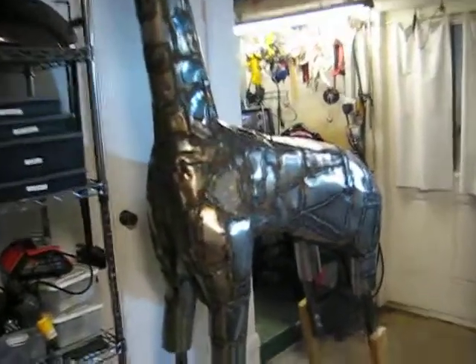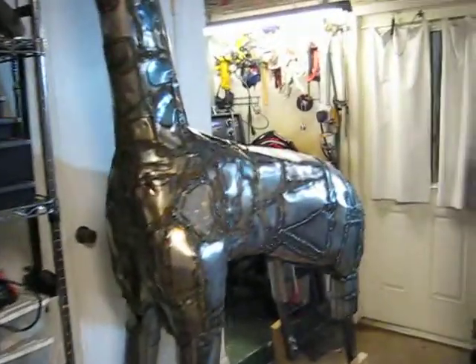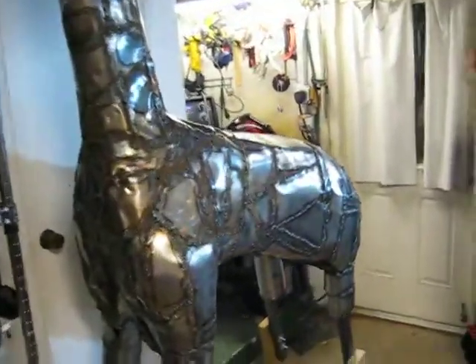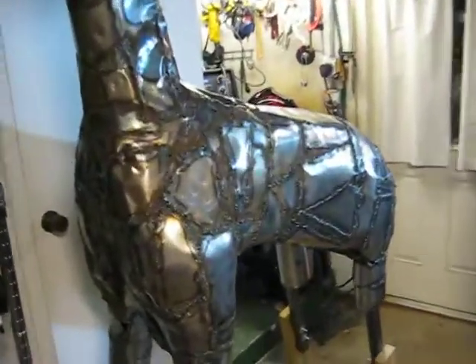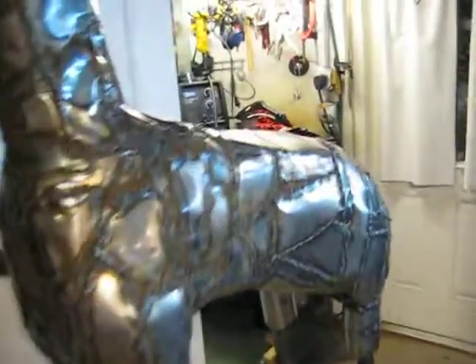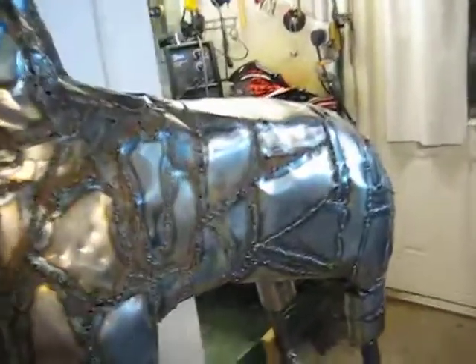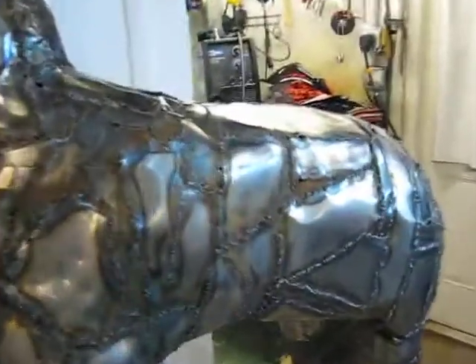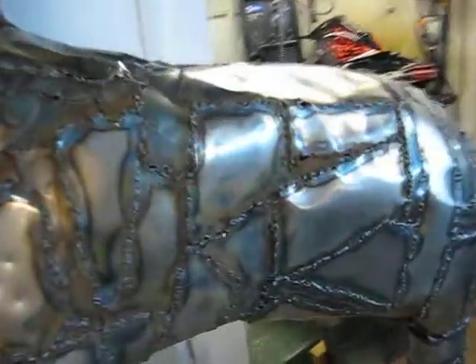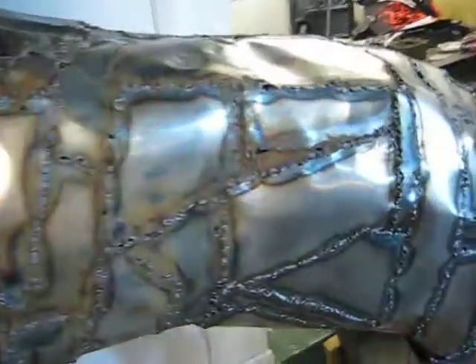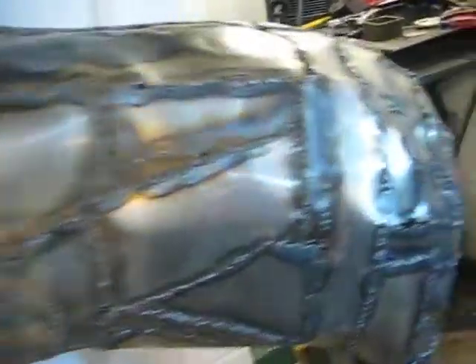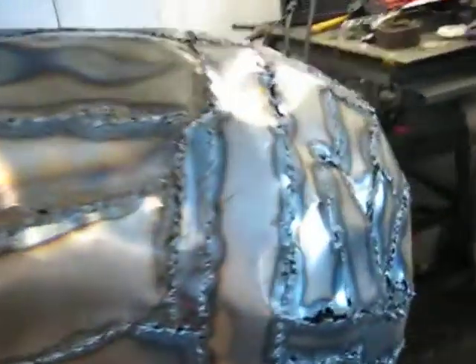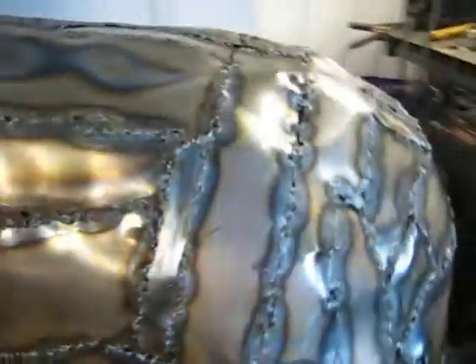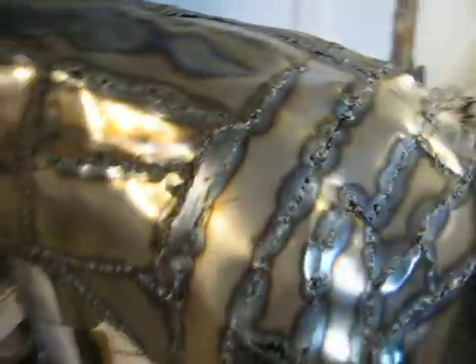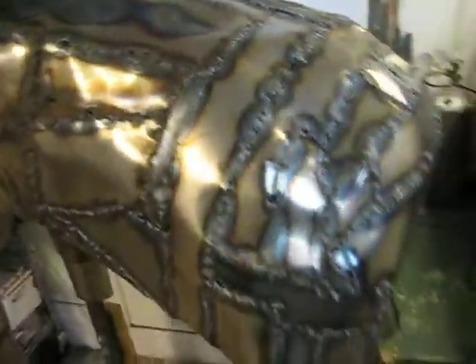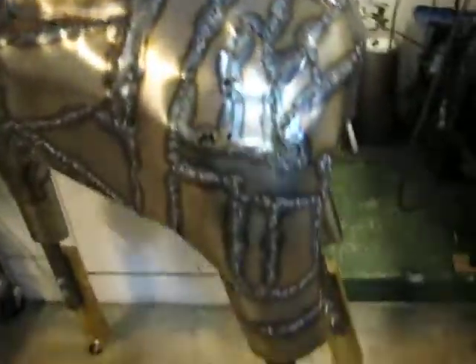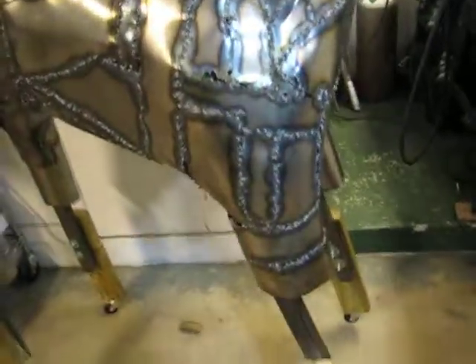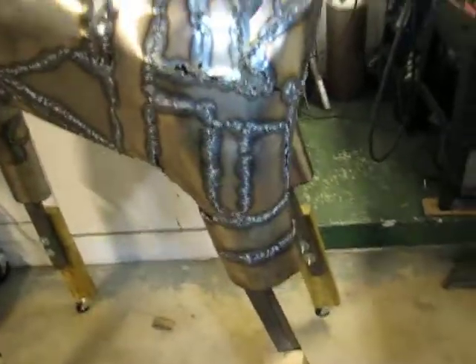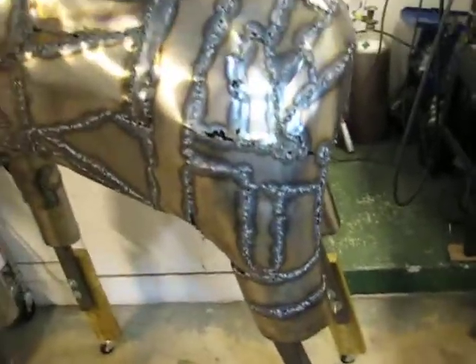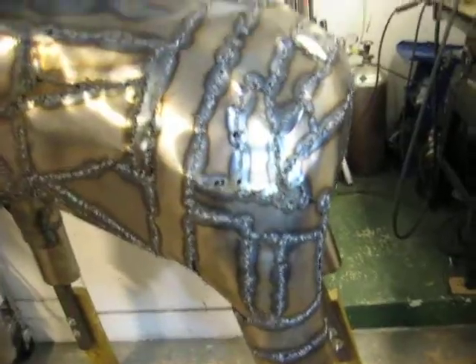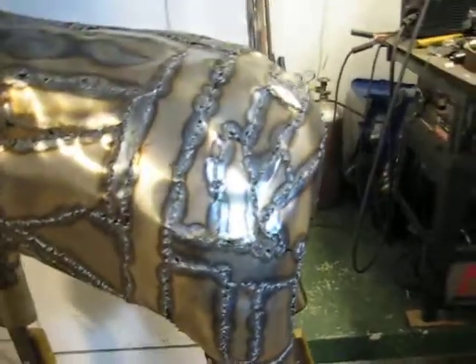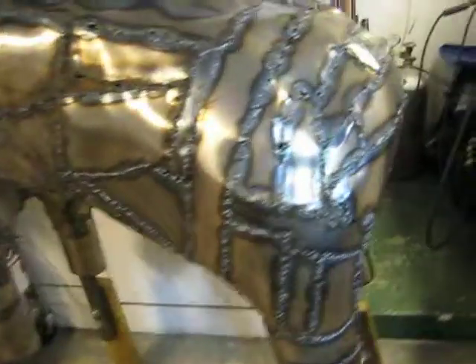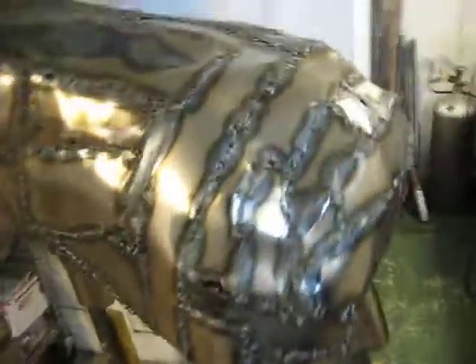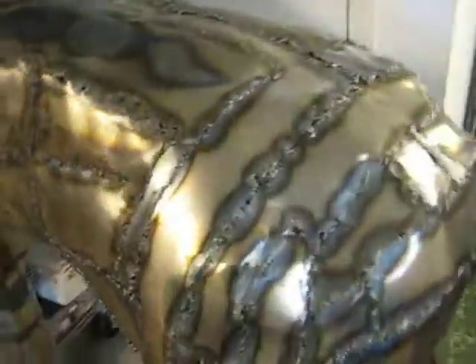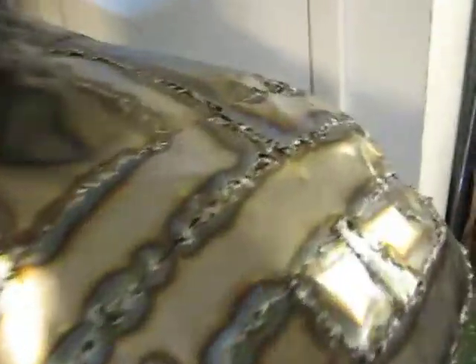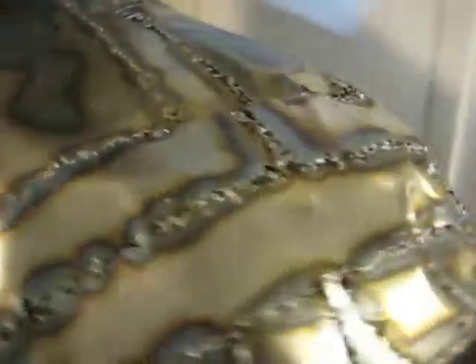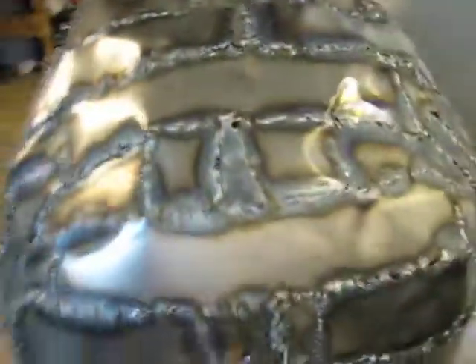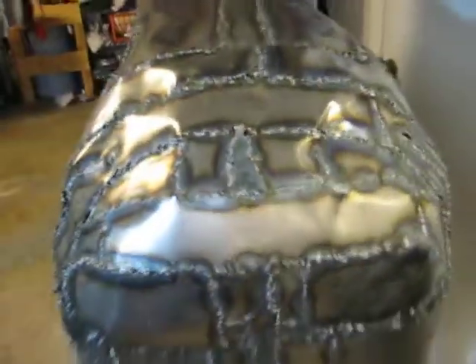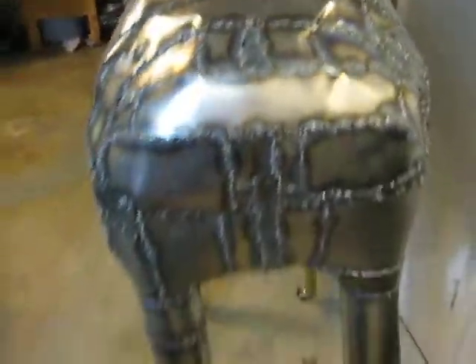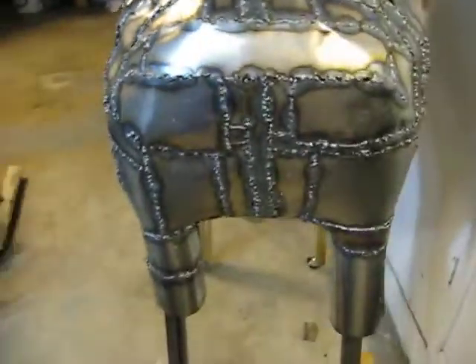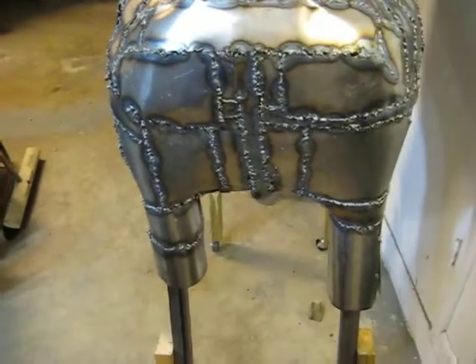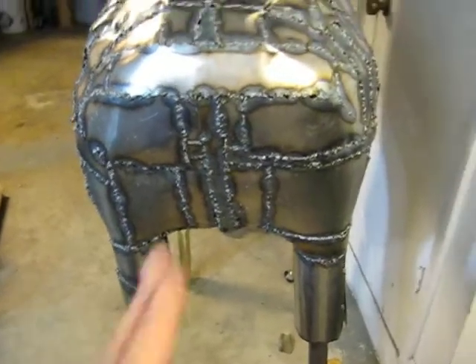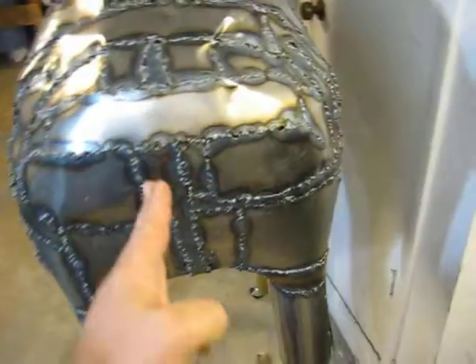I thought I'd take some video to show it. It's real rough — the welds I need to grind down — but the contours on the body, the butt, you just have a little bit of indentation in the middle to make it more natural.